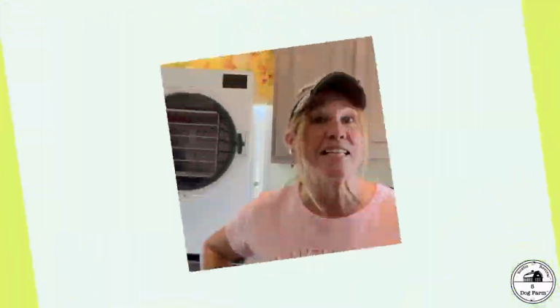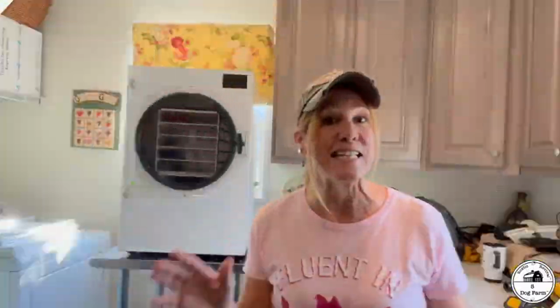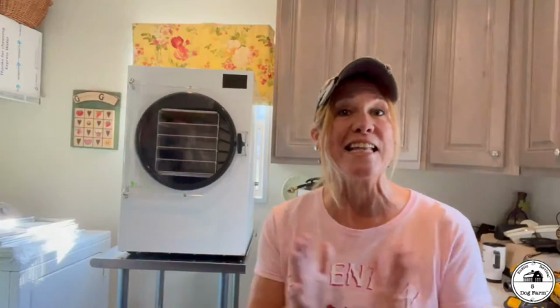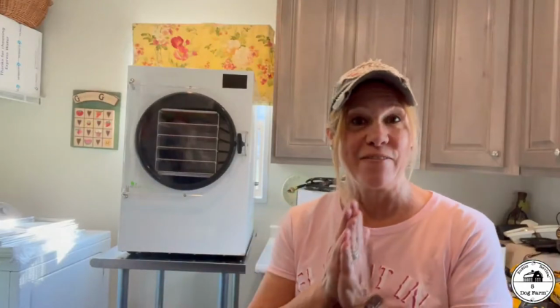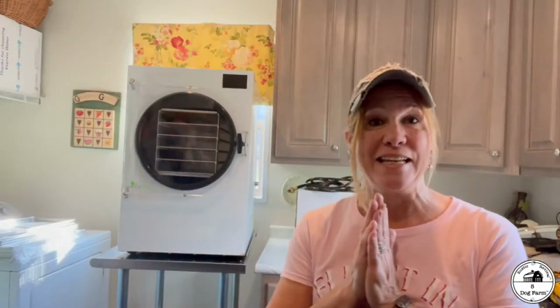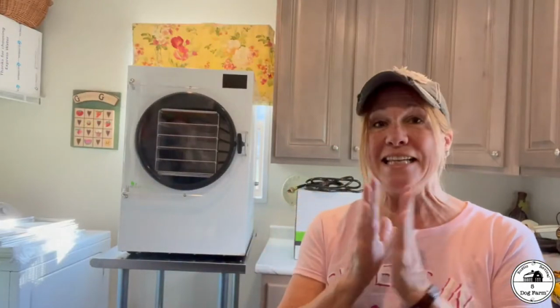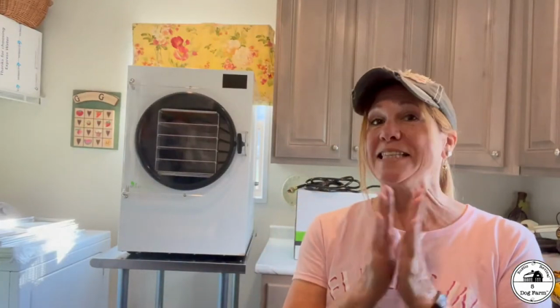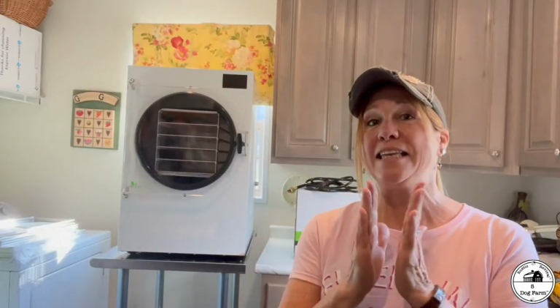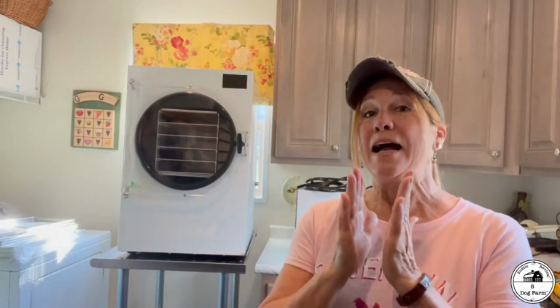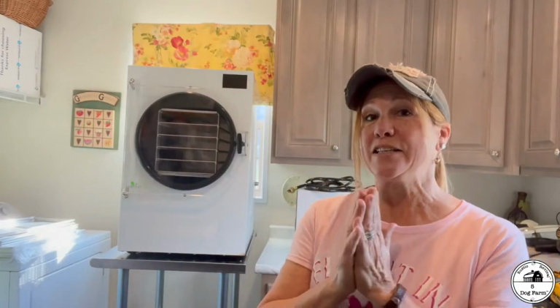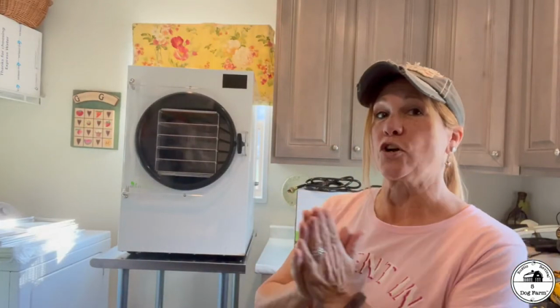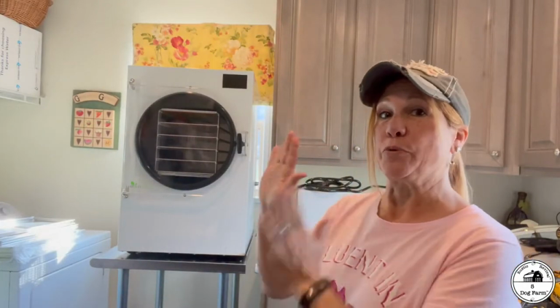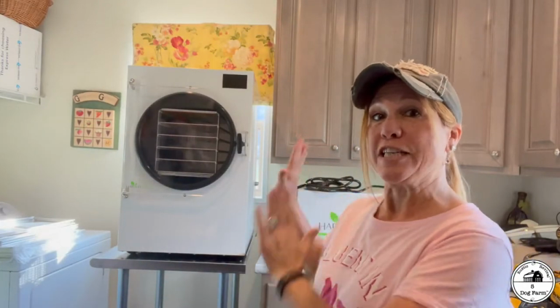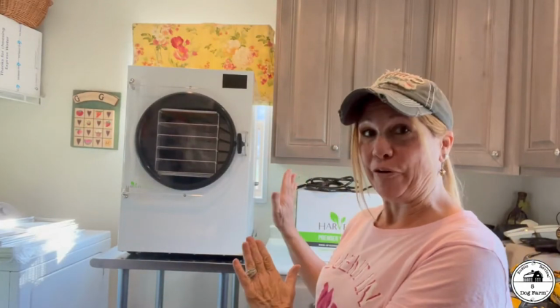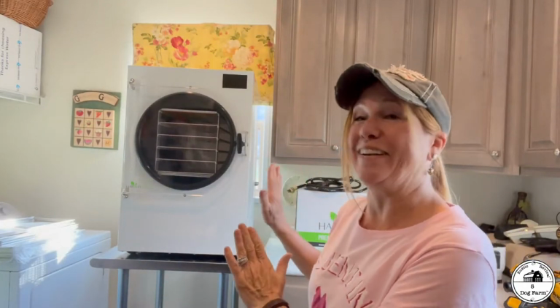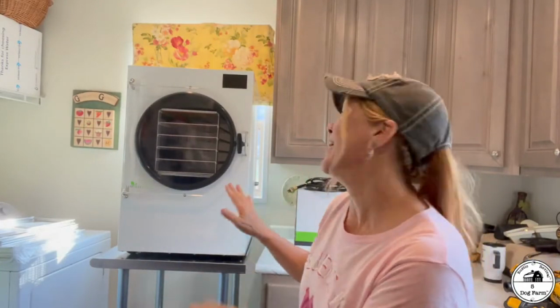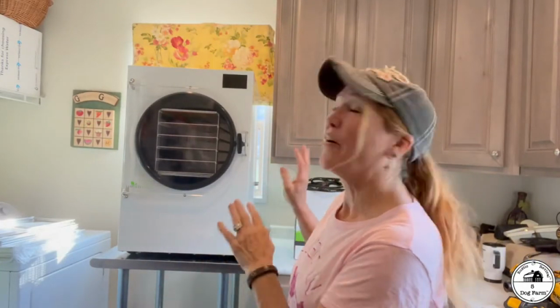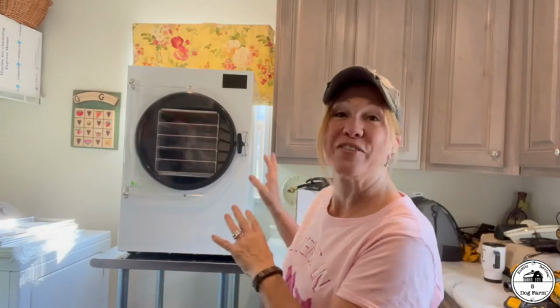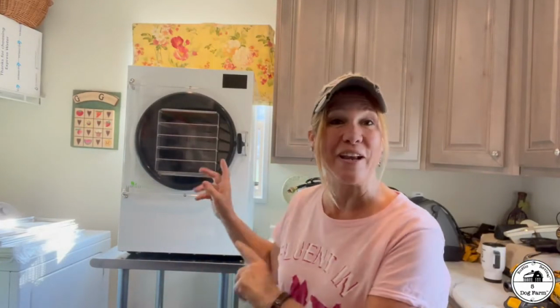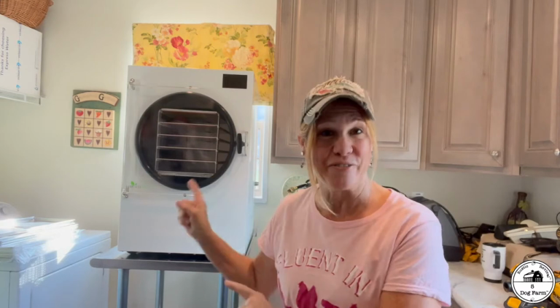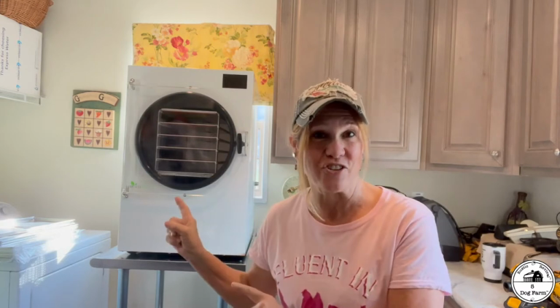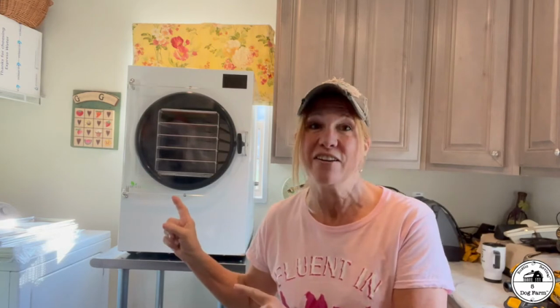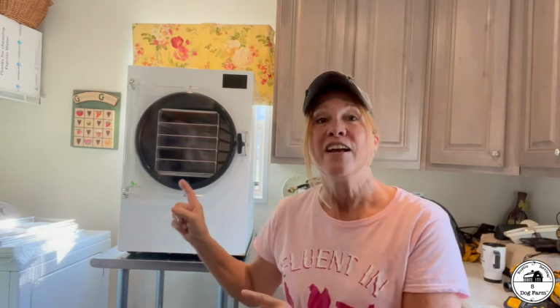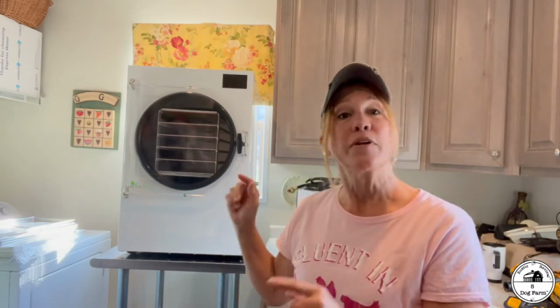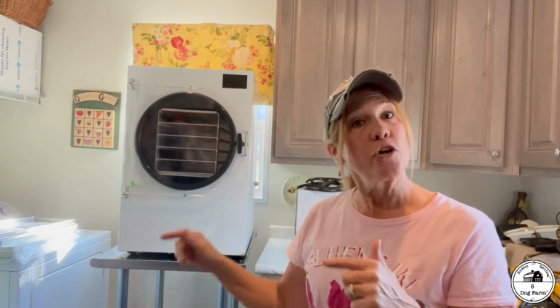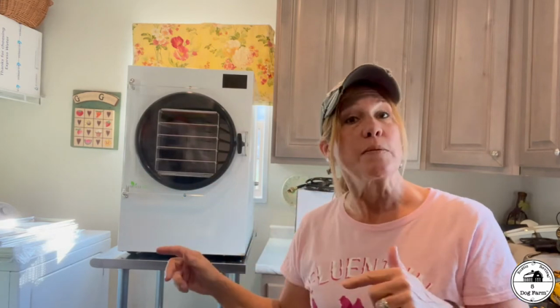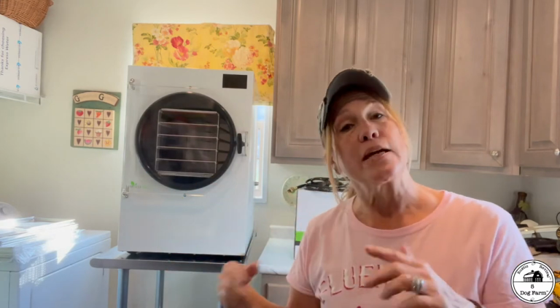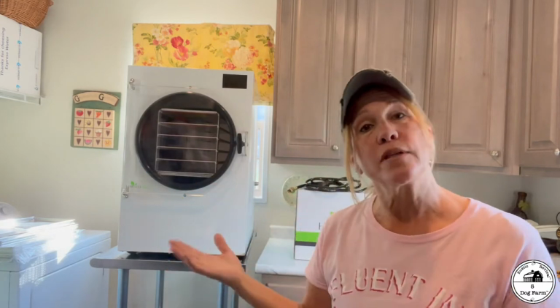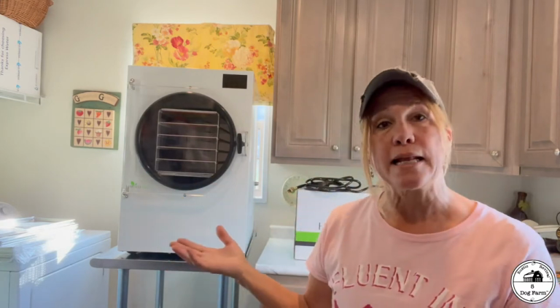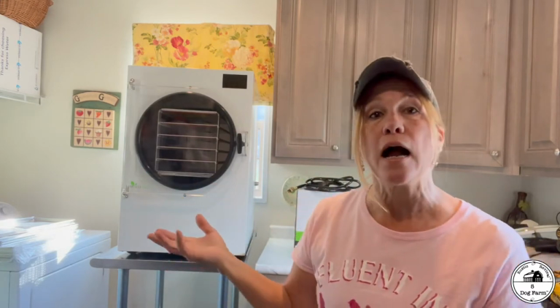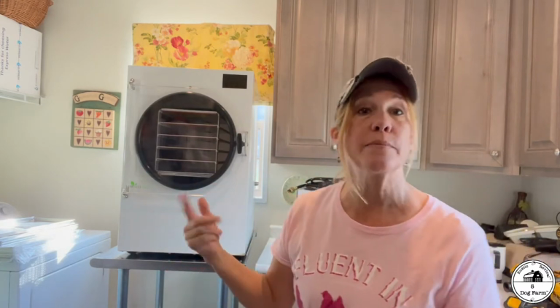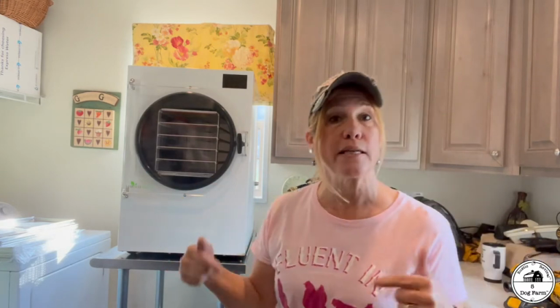Today is an exciting day — it's the day I get to start putting together the Harvest Right freeze dryer. I'm going to show you some of the extra things I got, some of the things that came with it, and how we put it together.